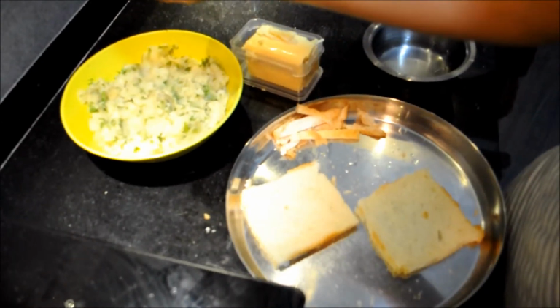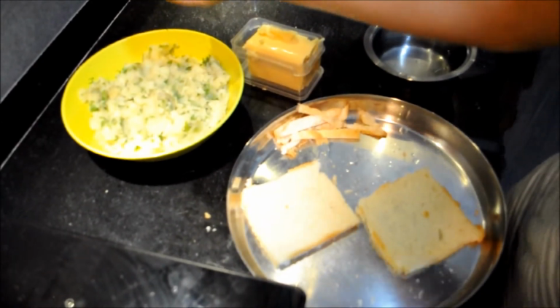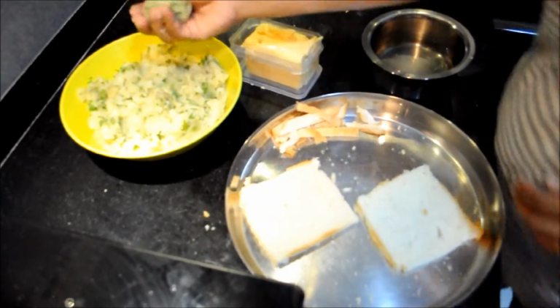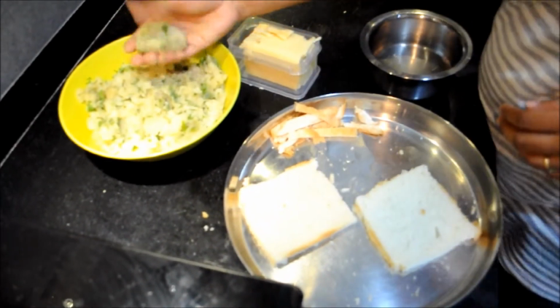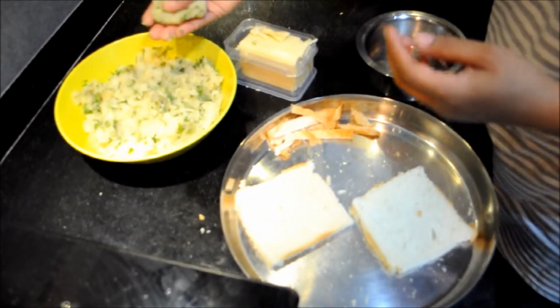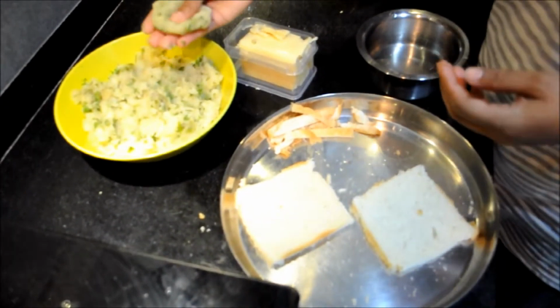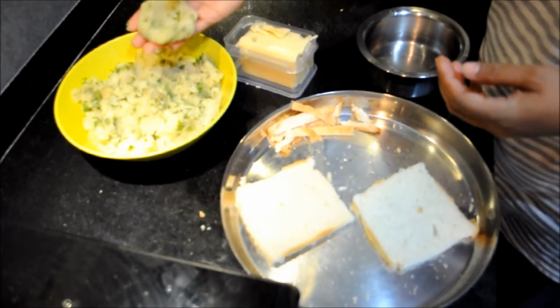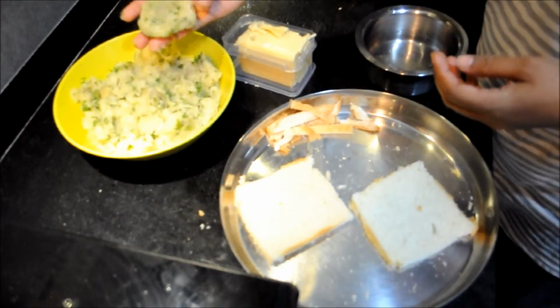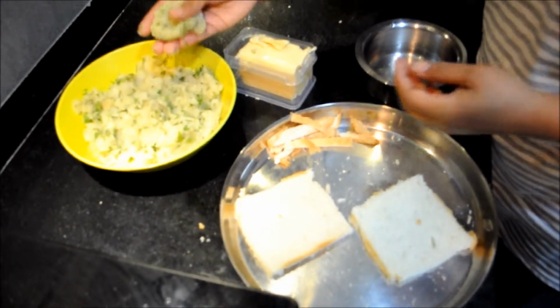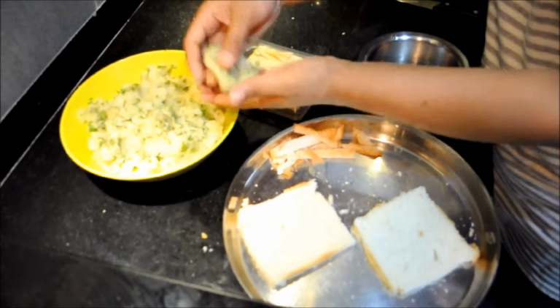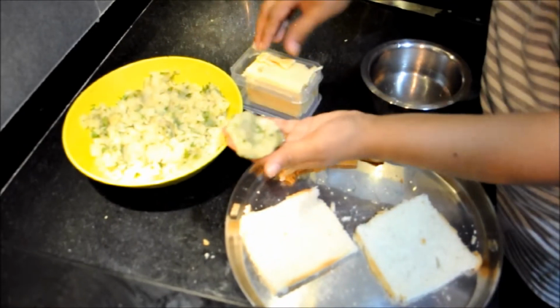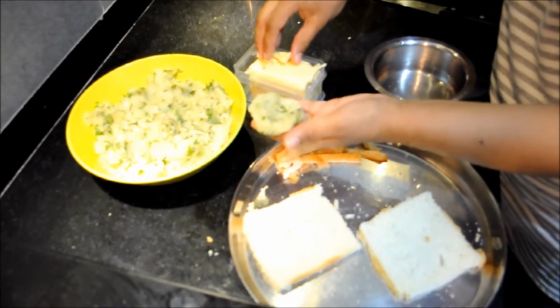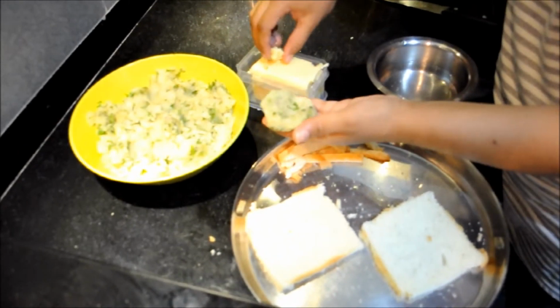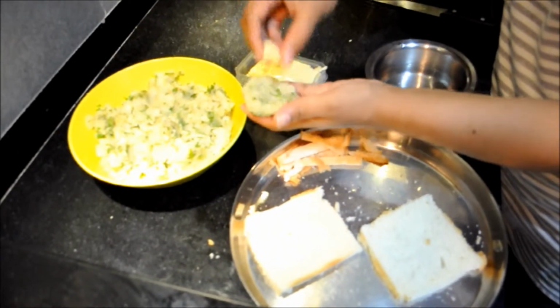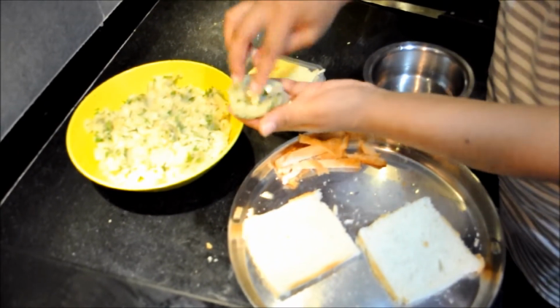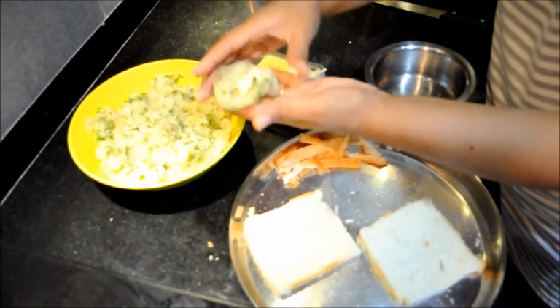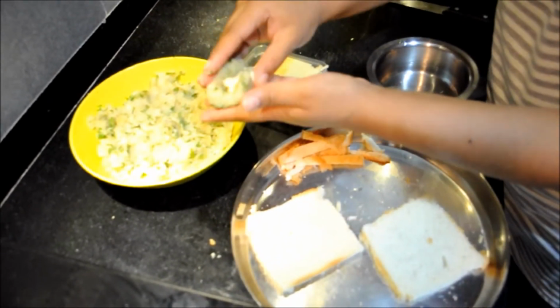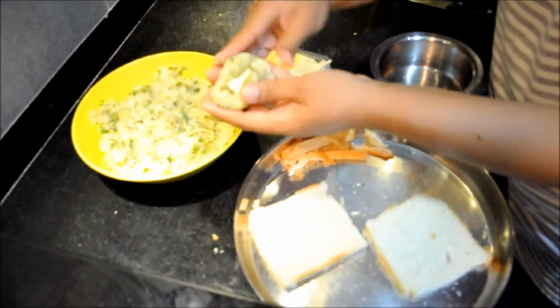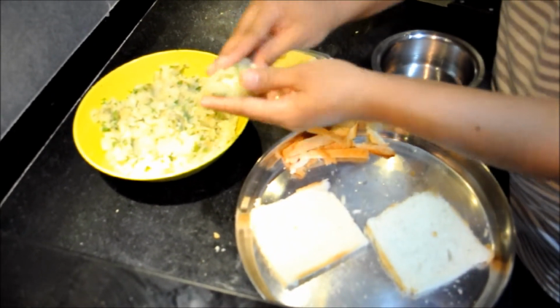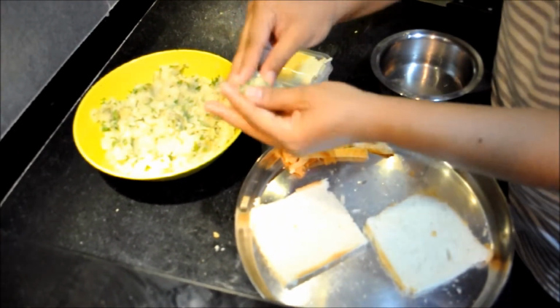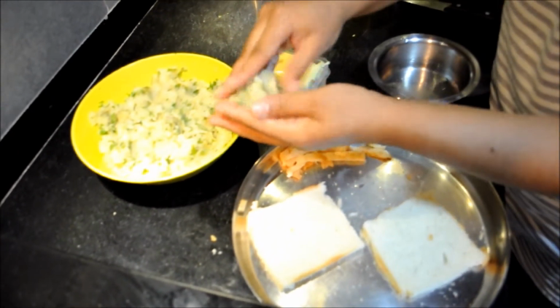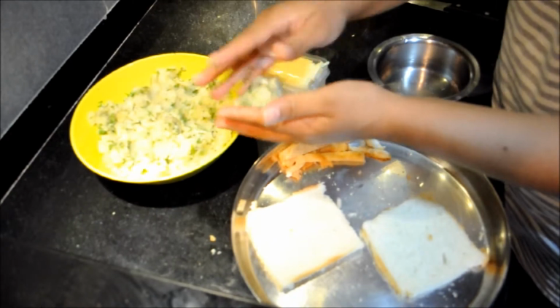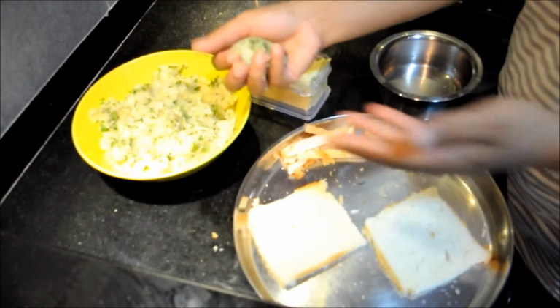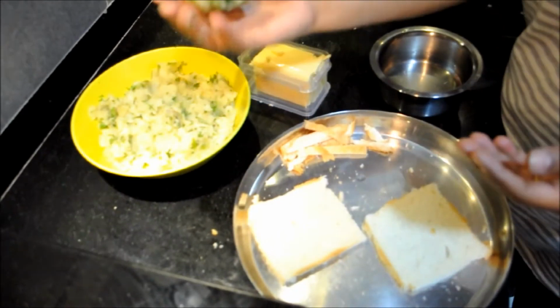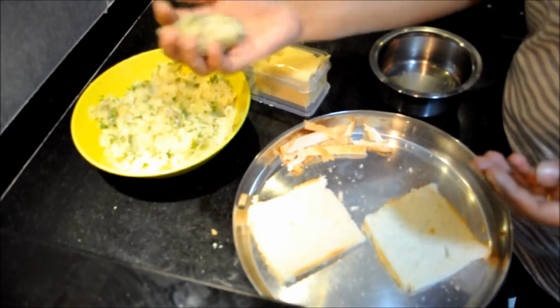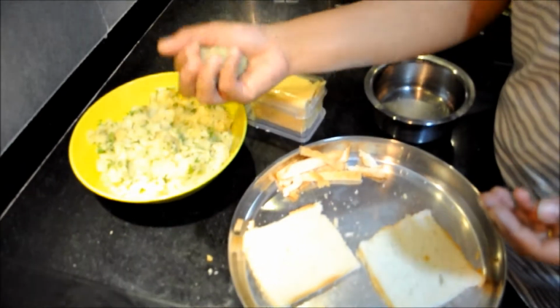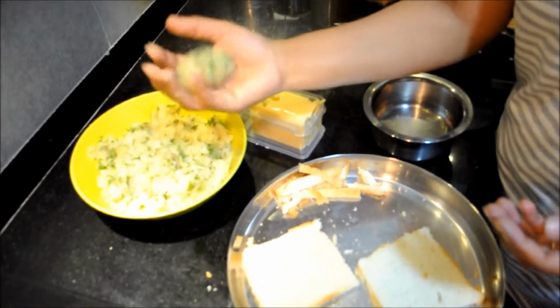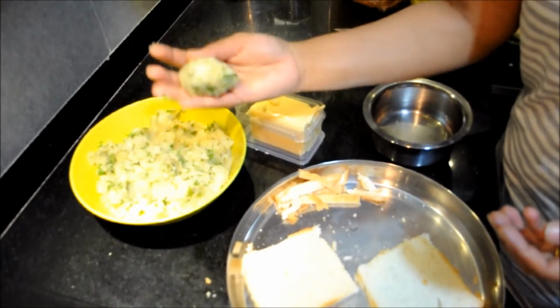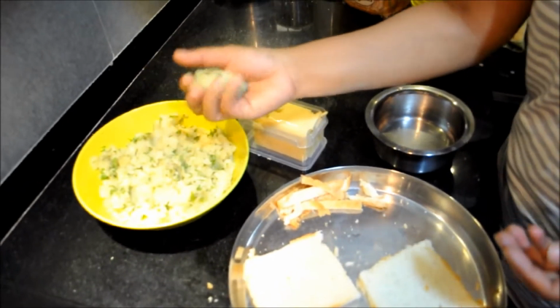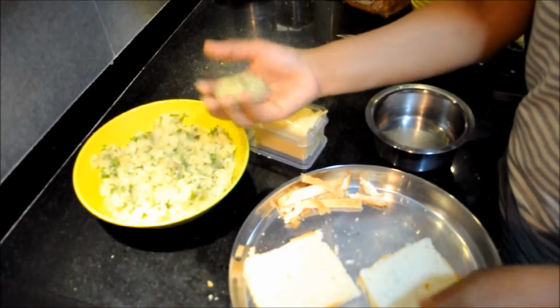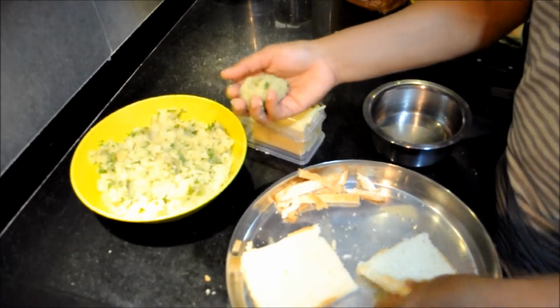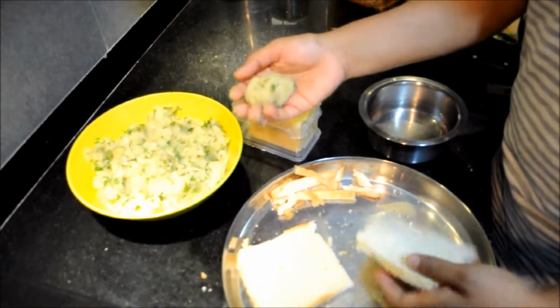Once the bread is moistened, make small round shaped stuffing balls from the mixture and add cheese in the center. We will wrap the stuffing around with the moist bread.